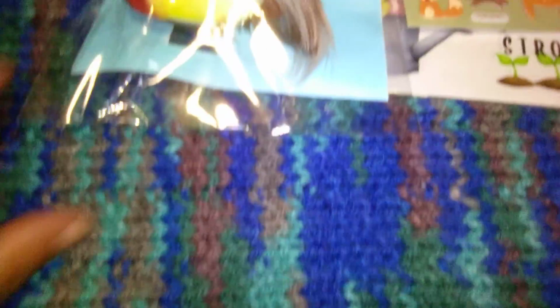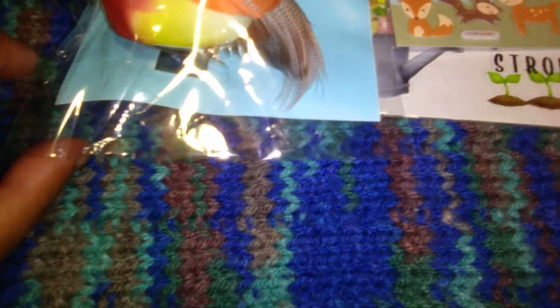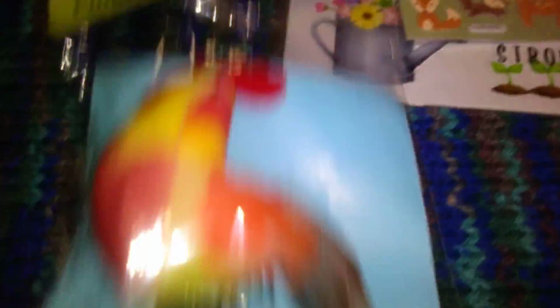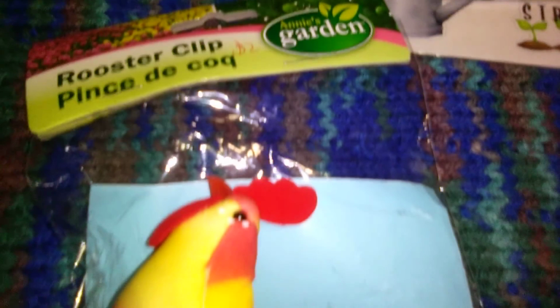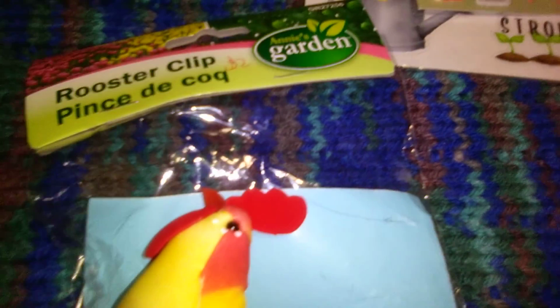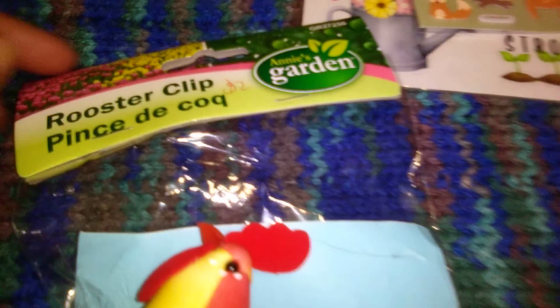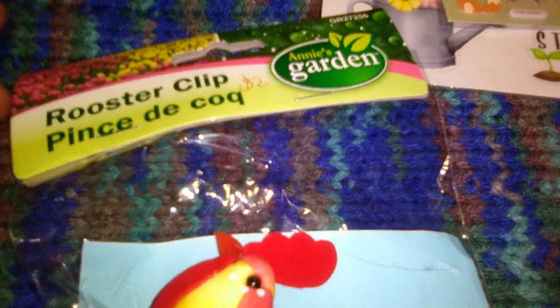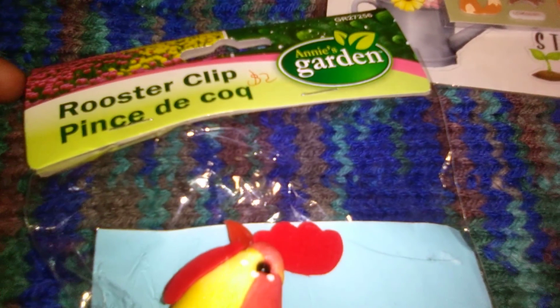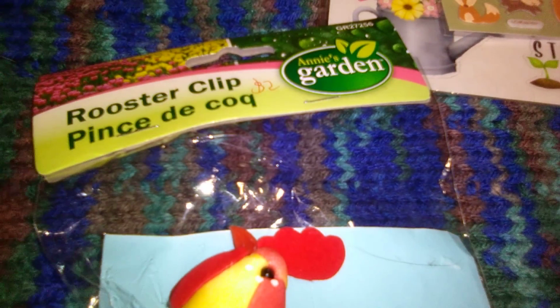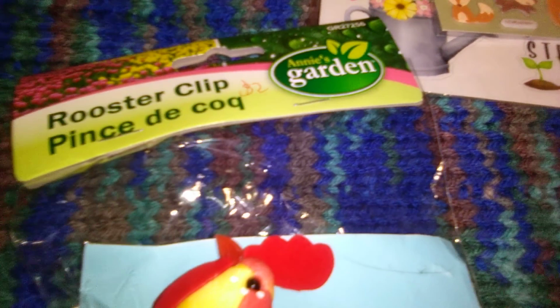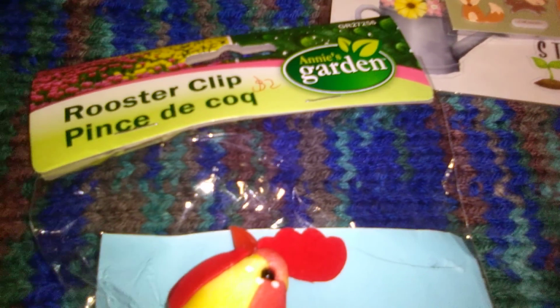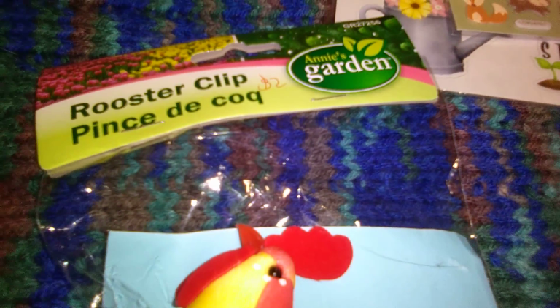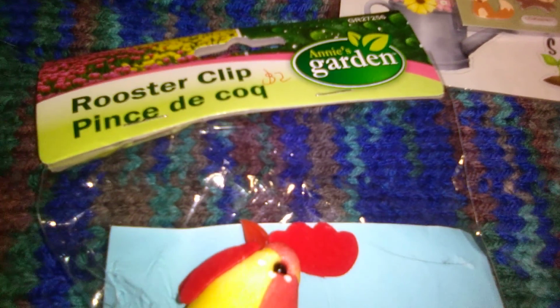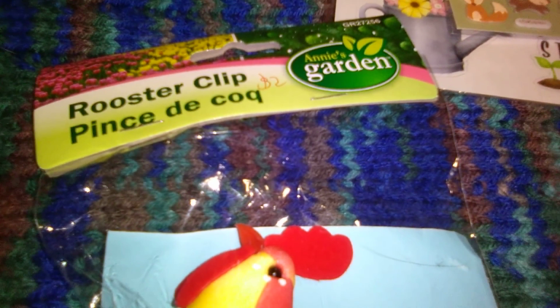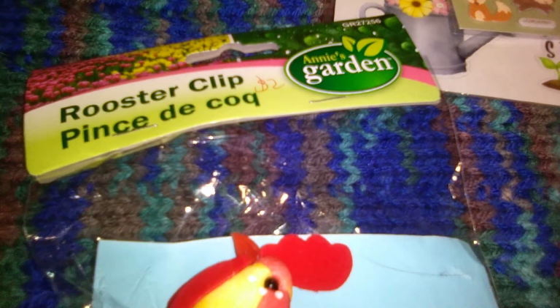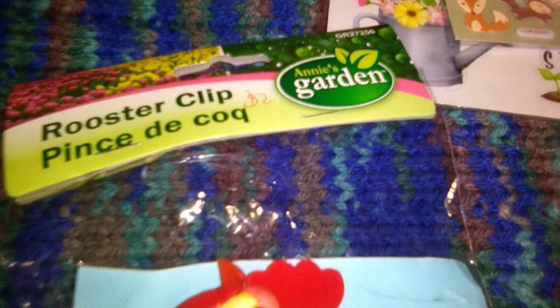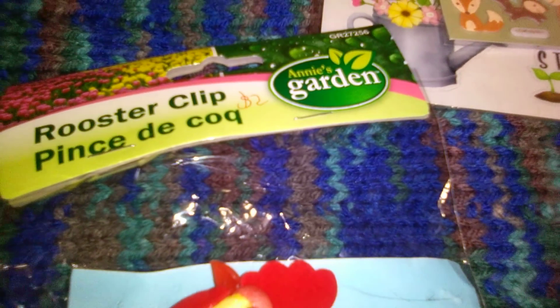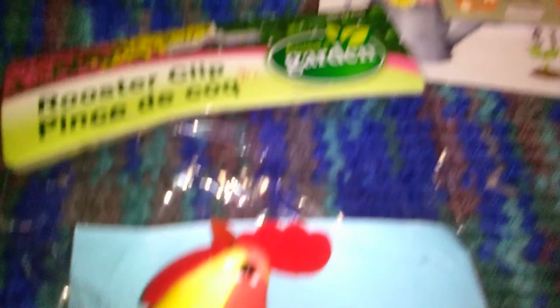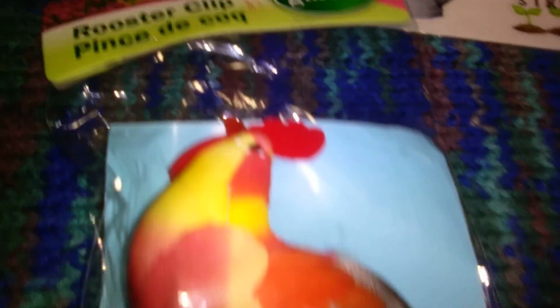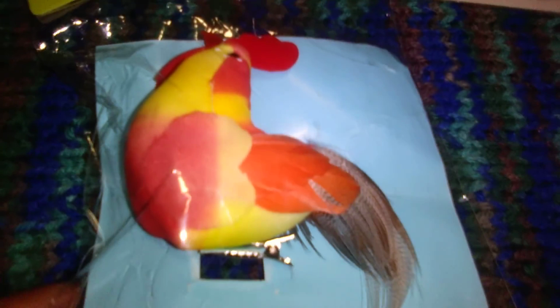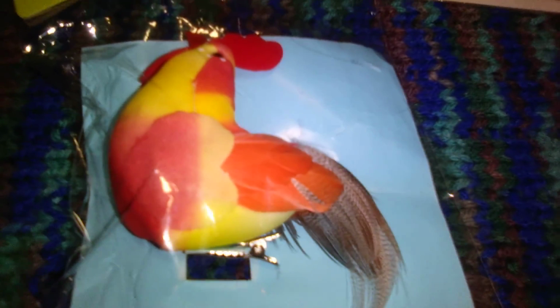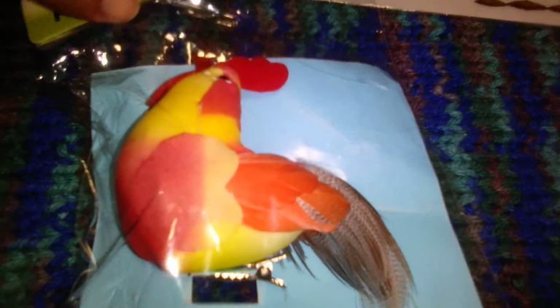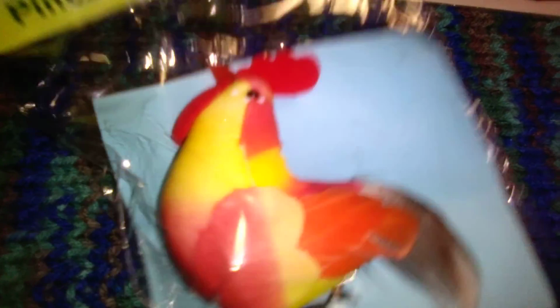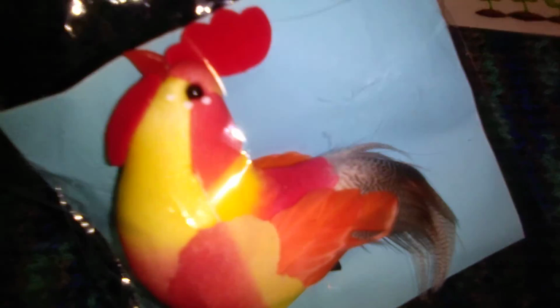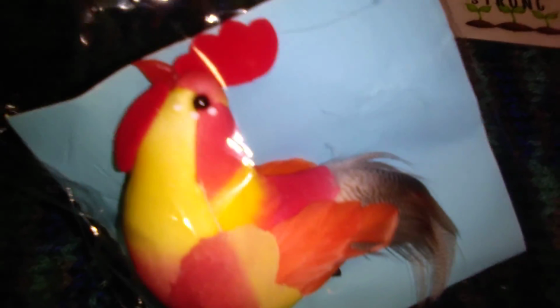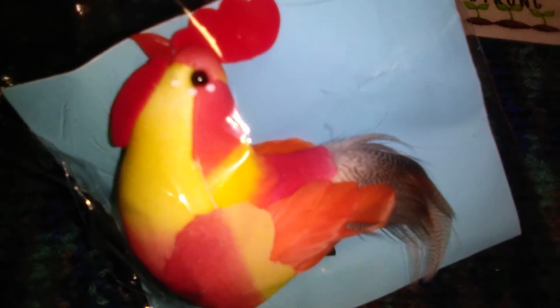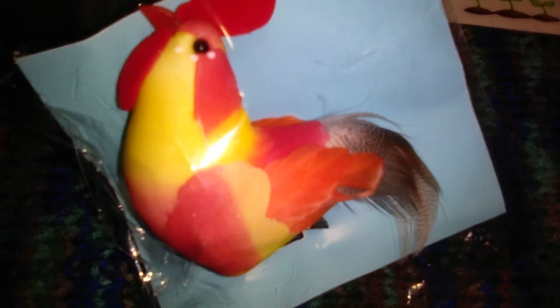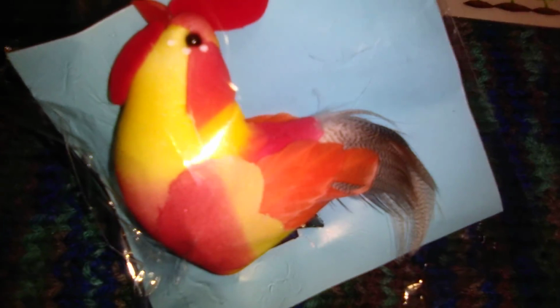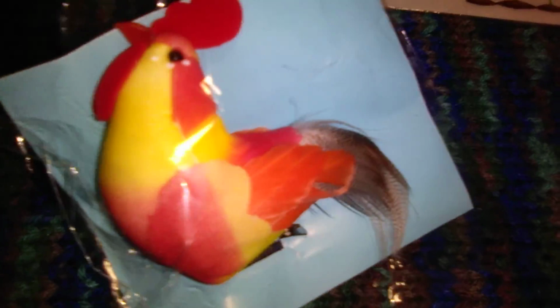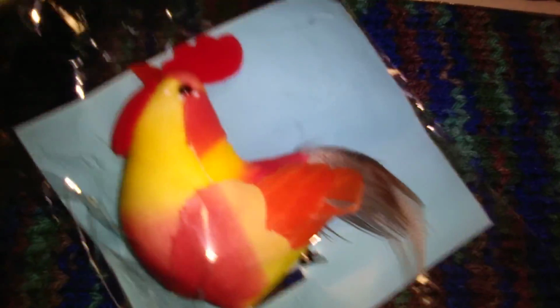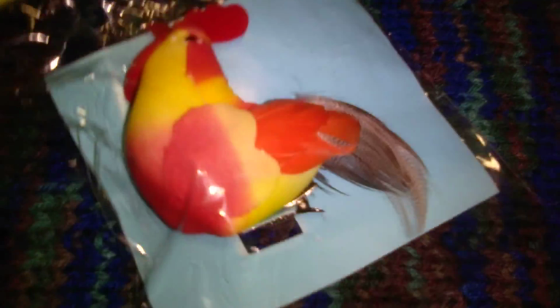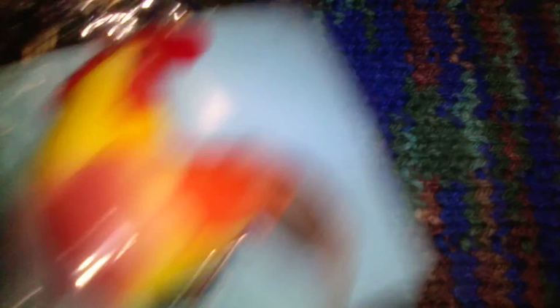Nate is born in the year of the rooster, so when I saw this I had to grab it. It was $2 and it's just a rooster clip — really adorable. I always try to collect little rooster finds when I find them.